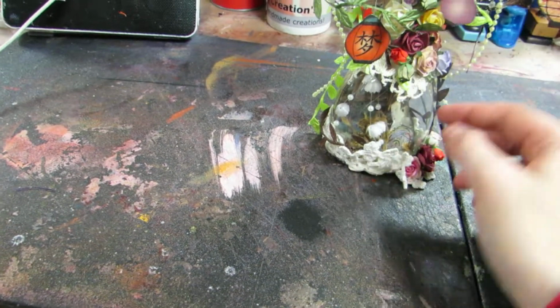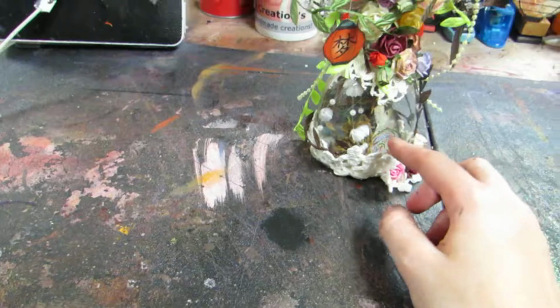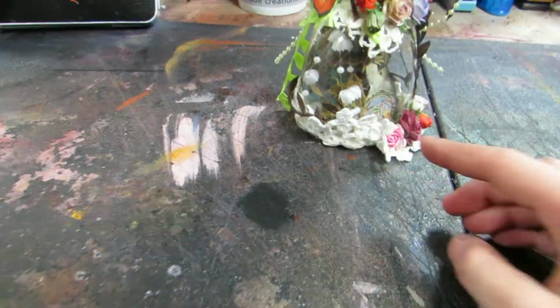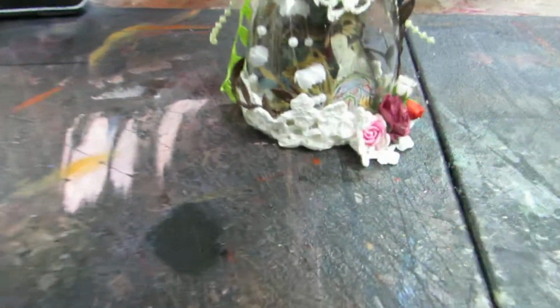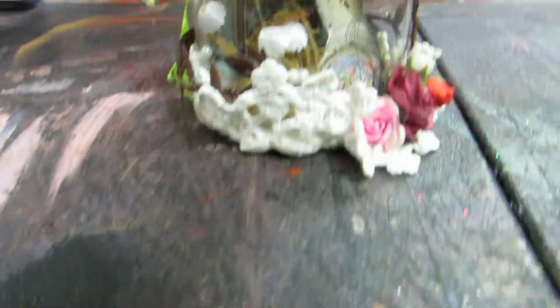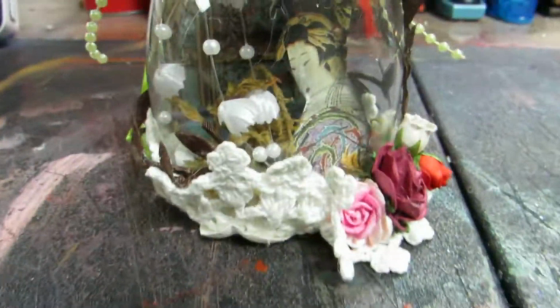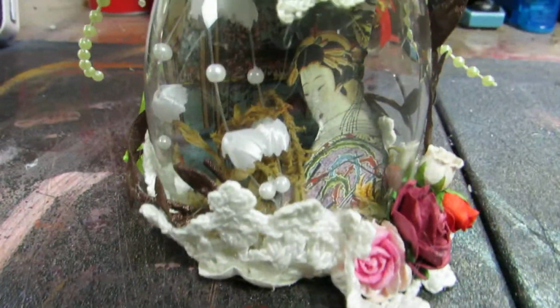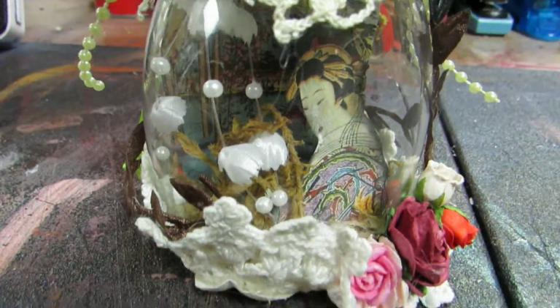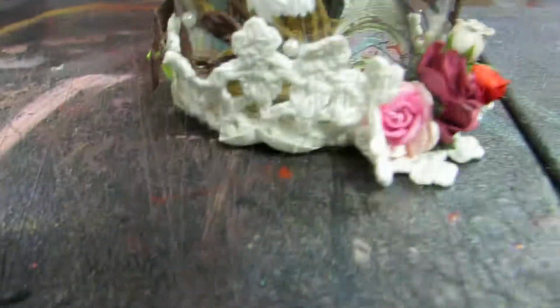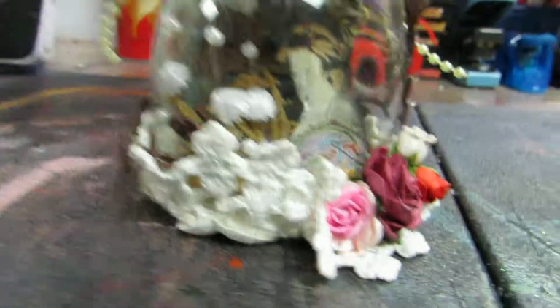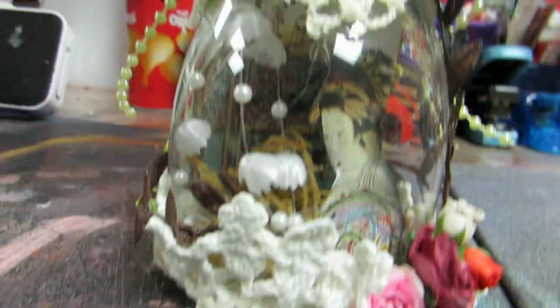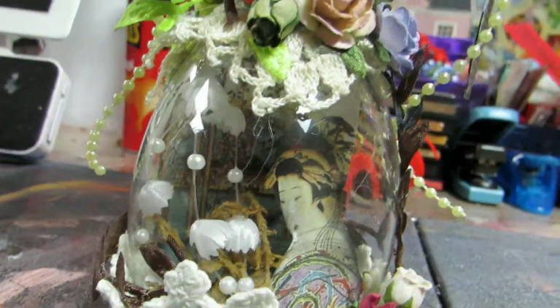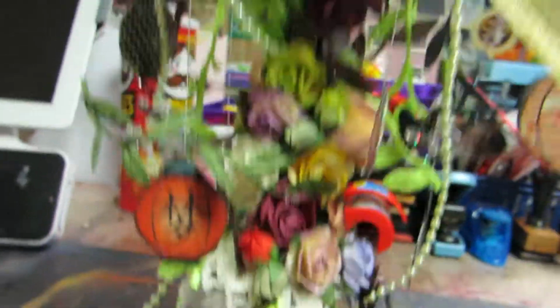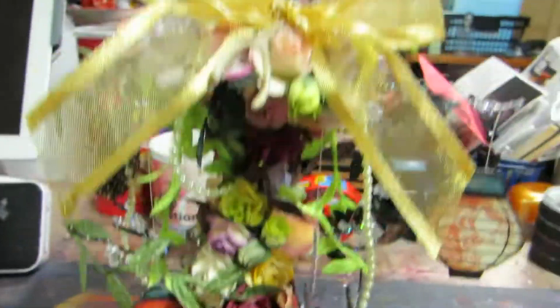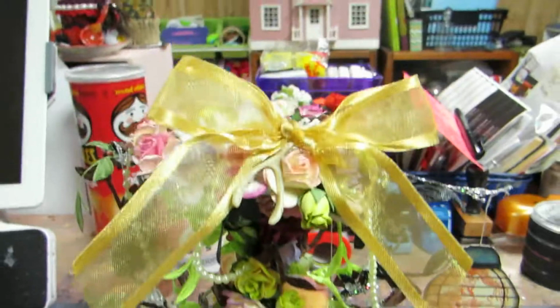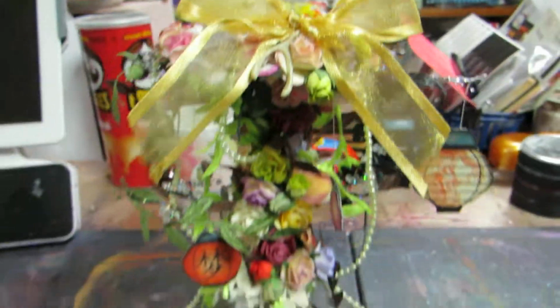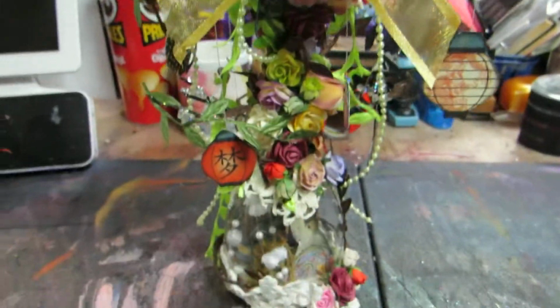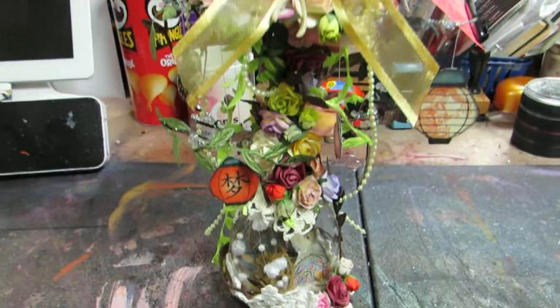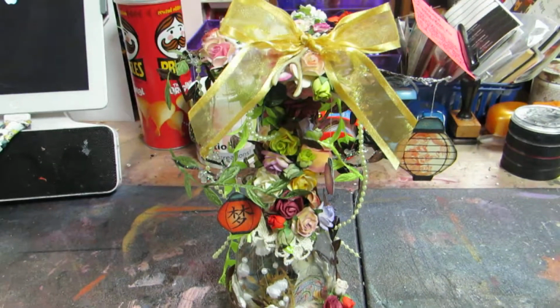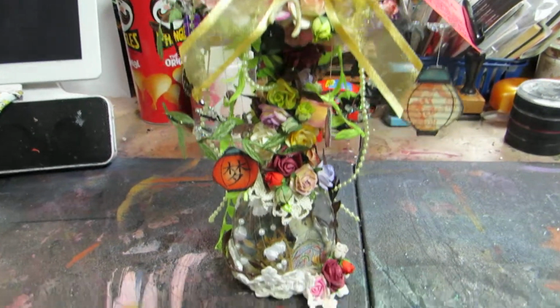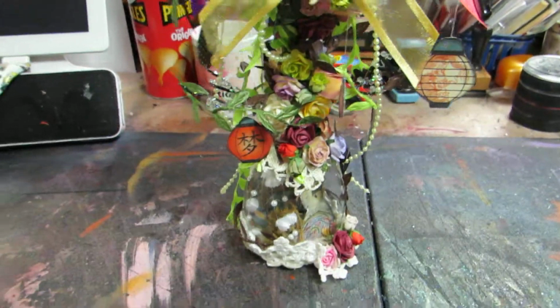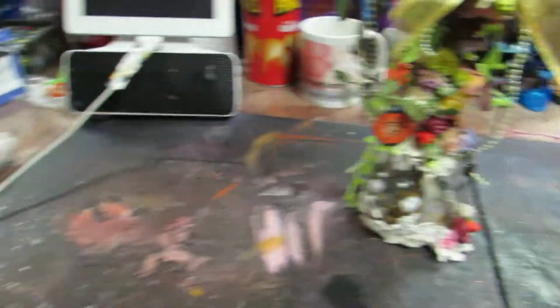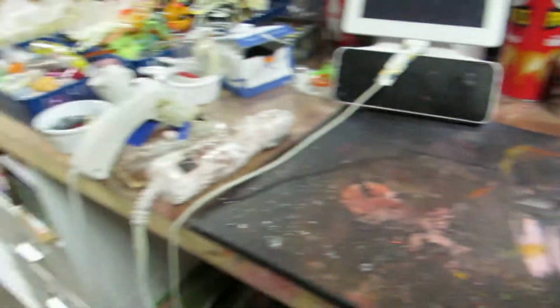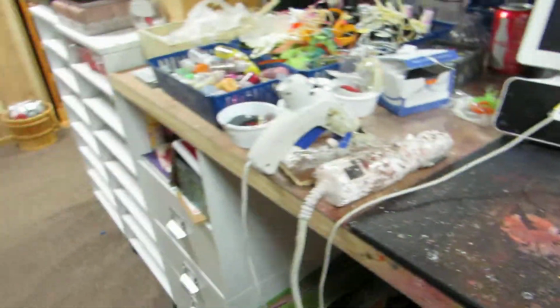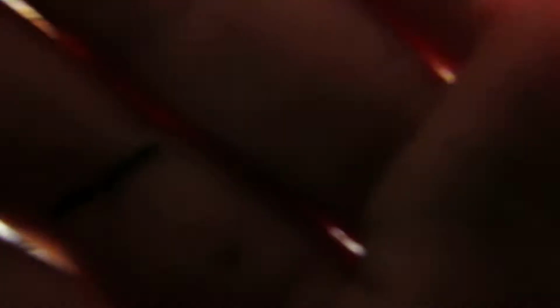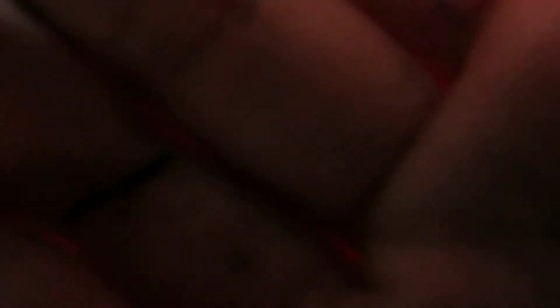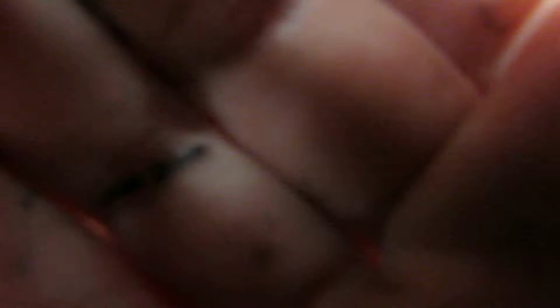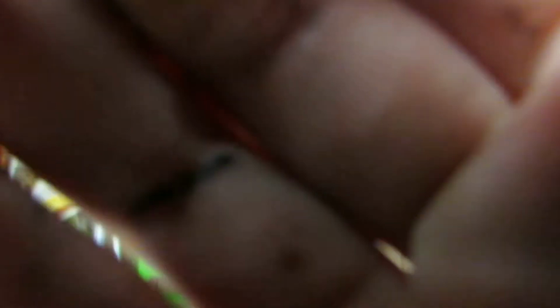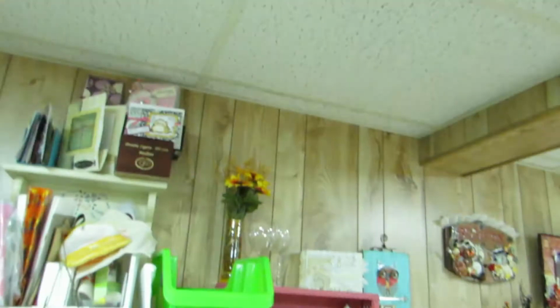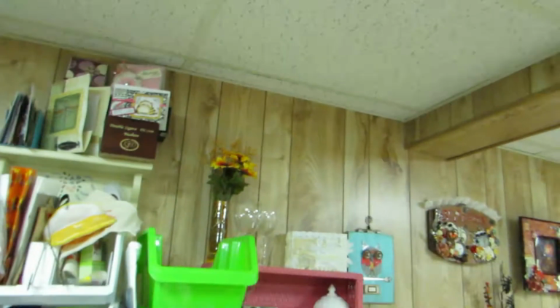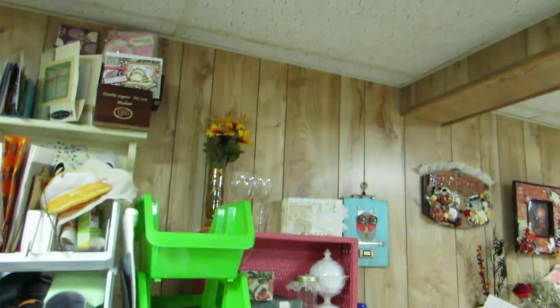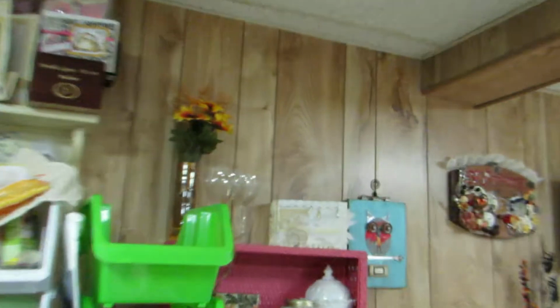I used the Graphic 45 Bird Song collection. Now this is a wine glass that I got at a yard sale — the small one right there is what I used.